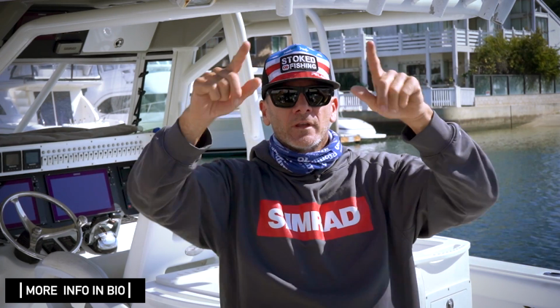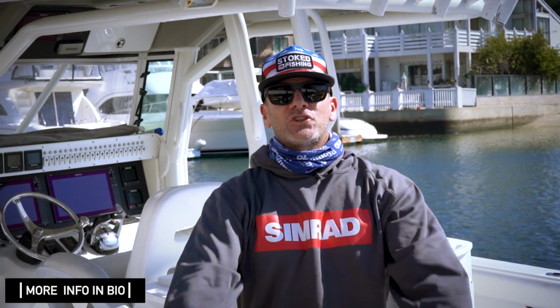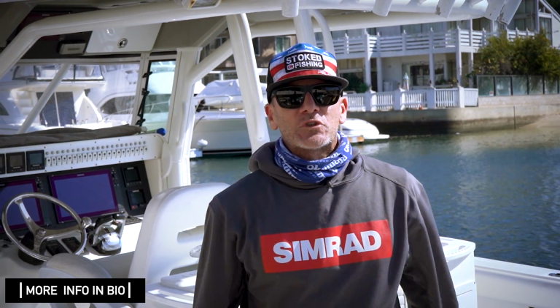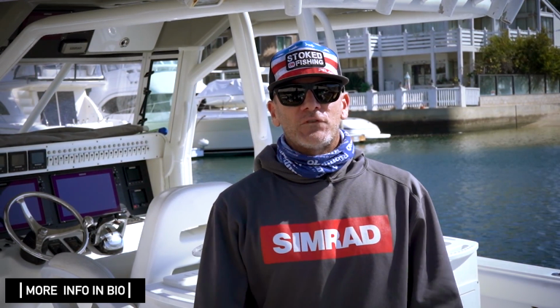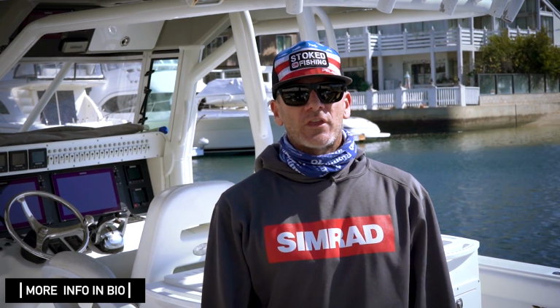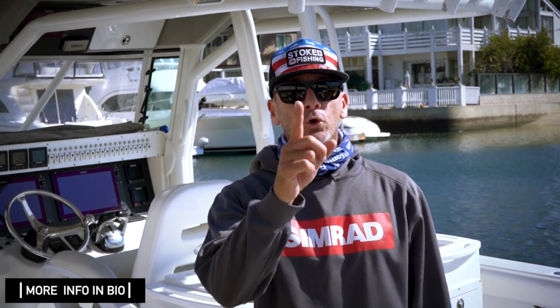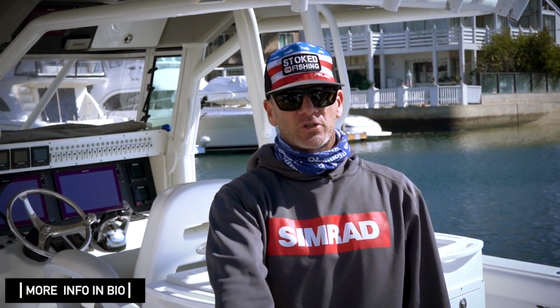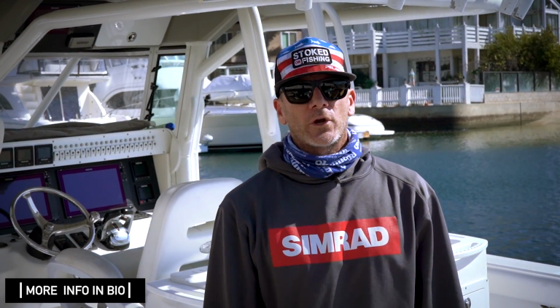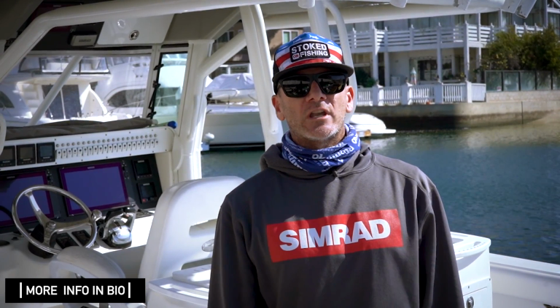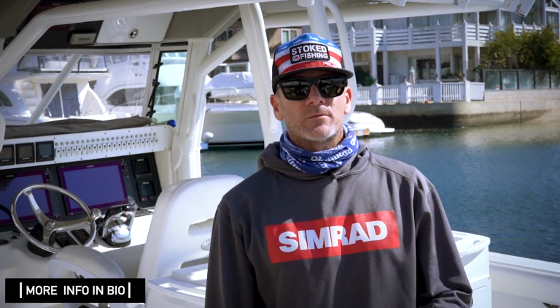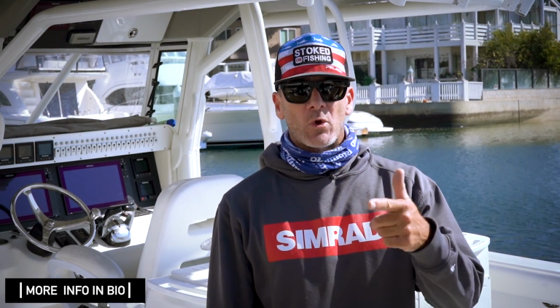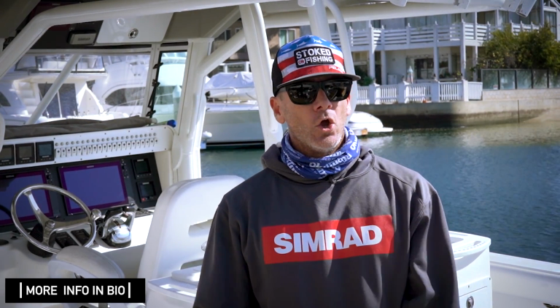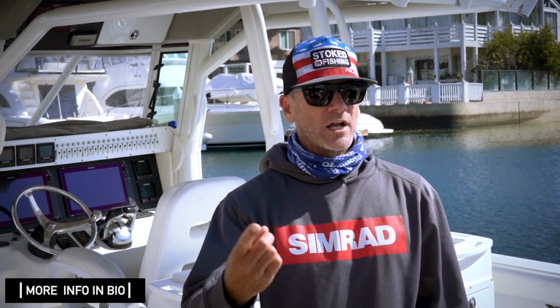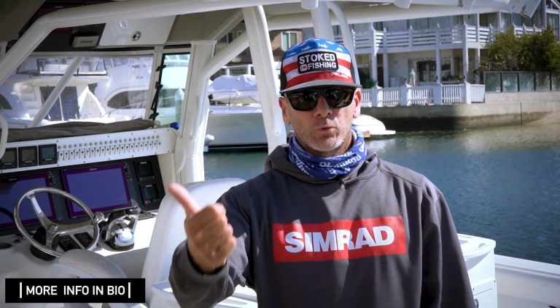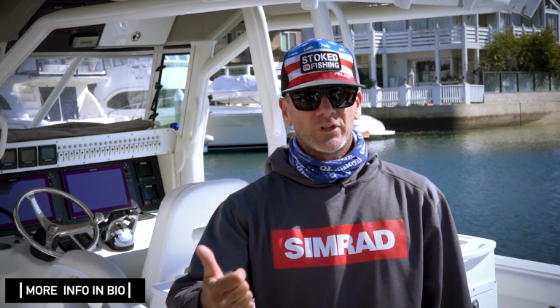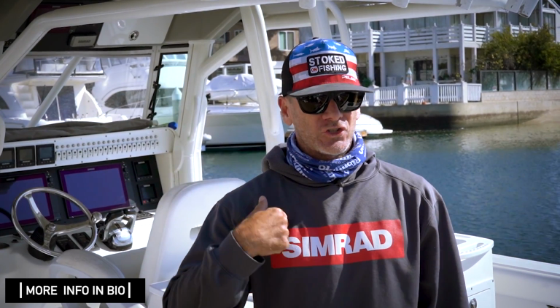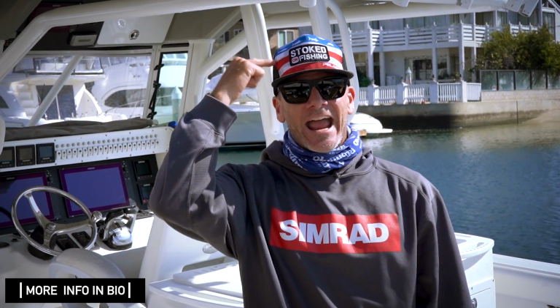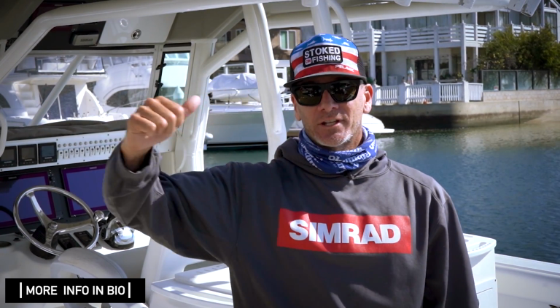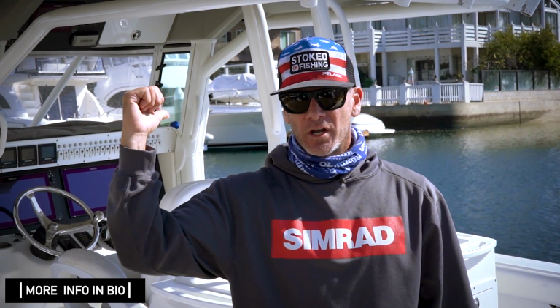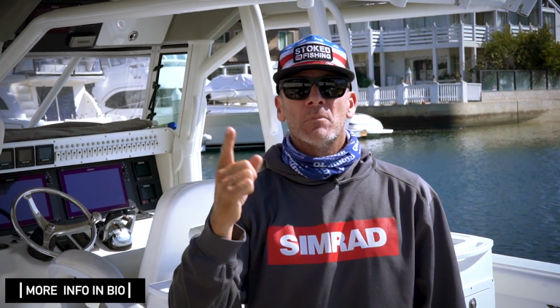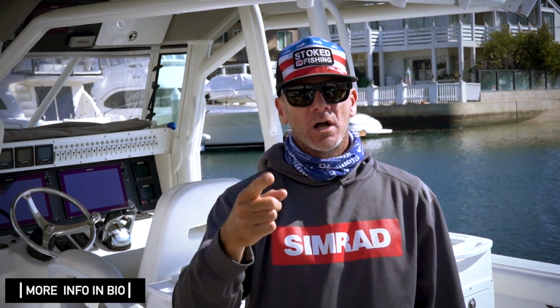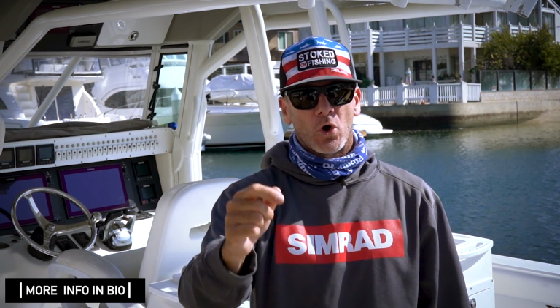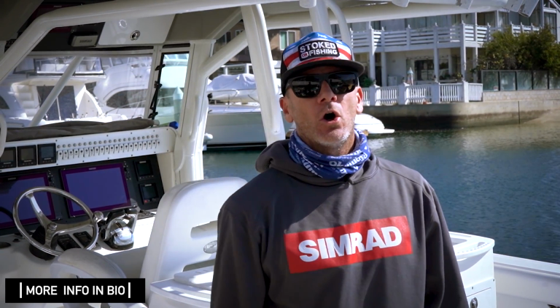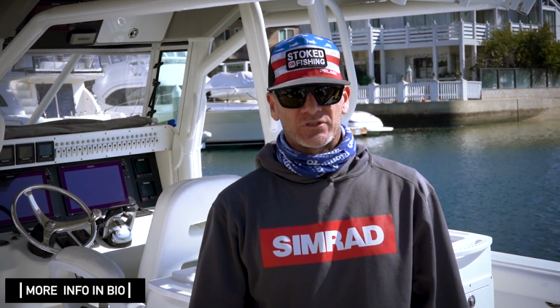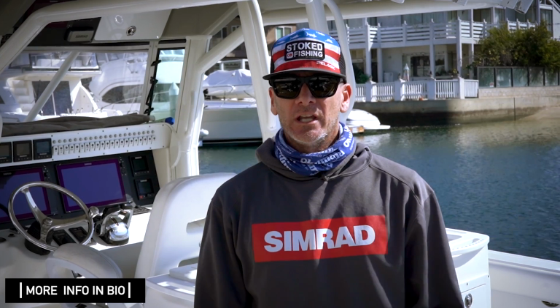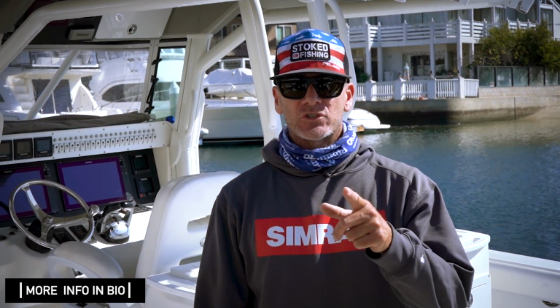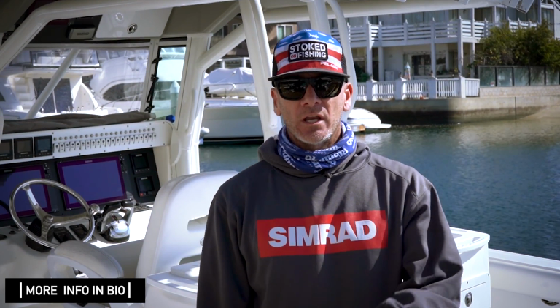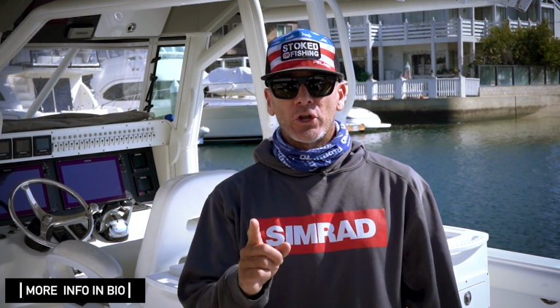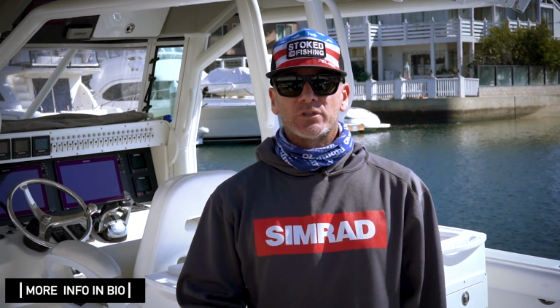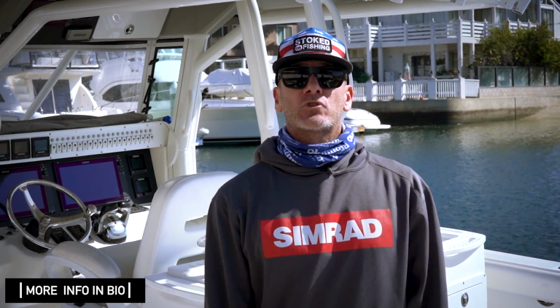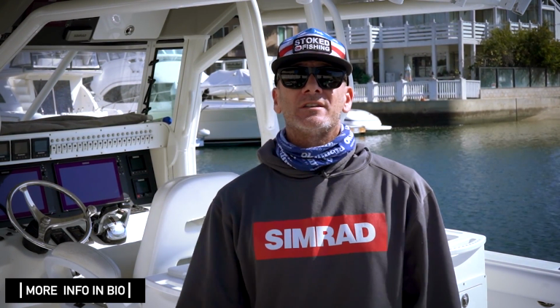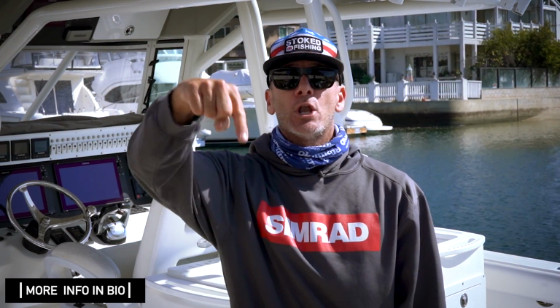Hey, this is Shay from Stoked On Fishing. Thank you for your support. We are now giving away some free swag — rods, reels, t-shirts, hats, electronics, and much much more, all raffle style. If you haven't already, all you have to do is hit the subscribe button down below.